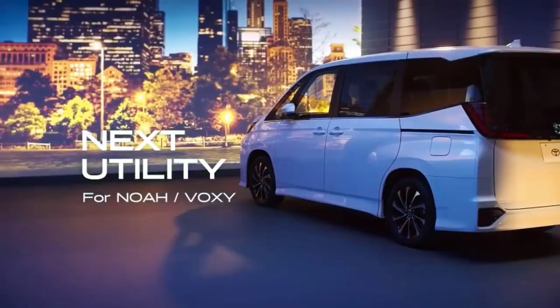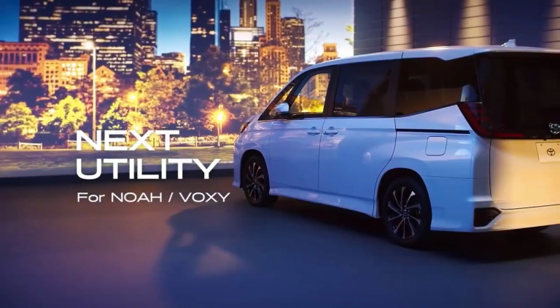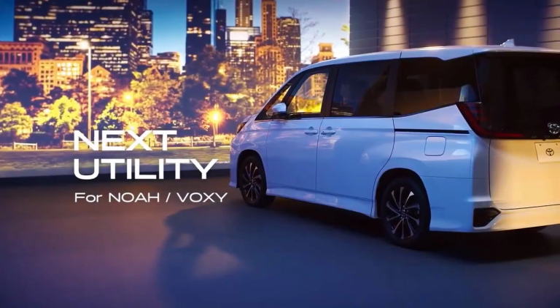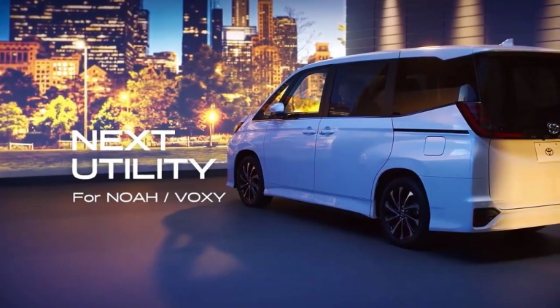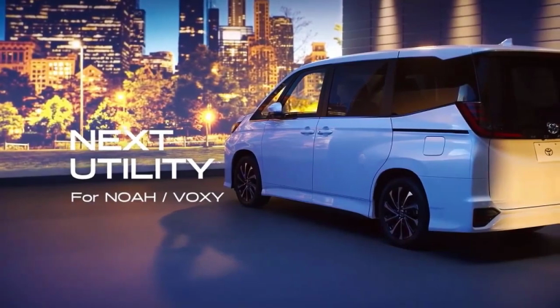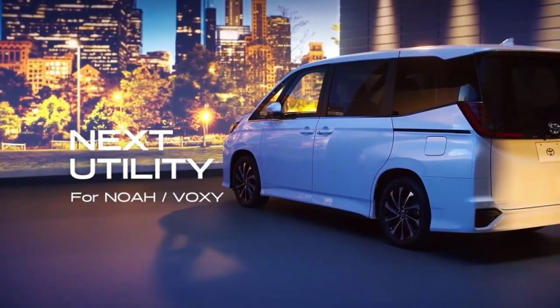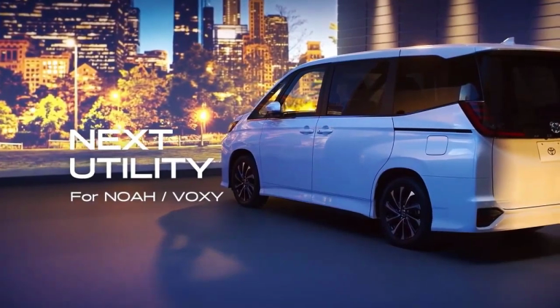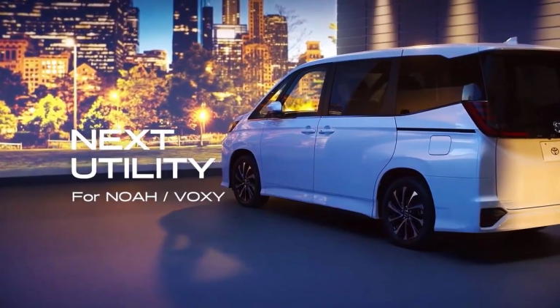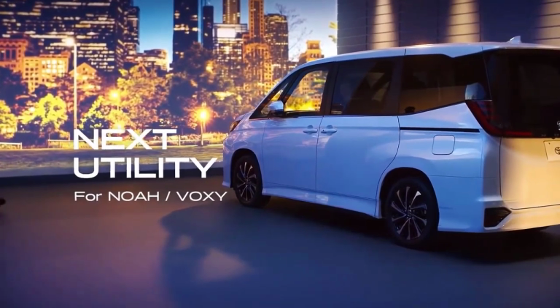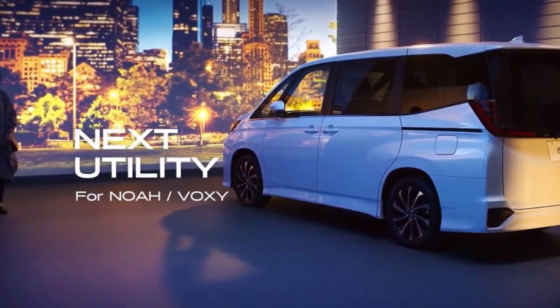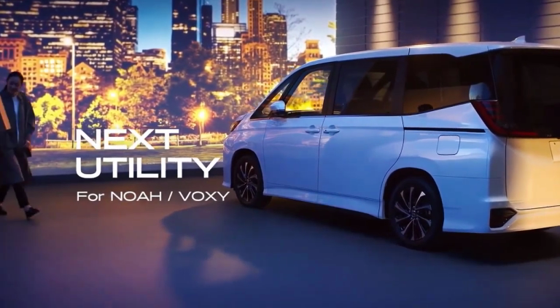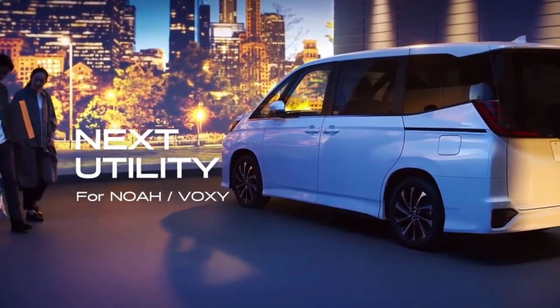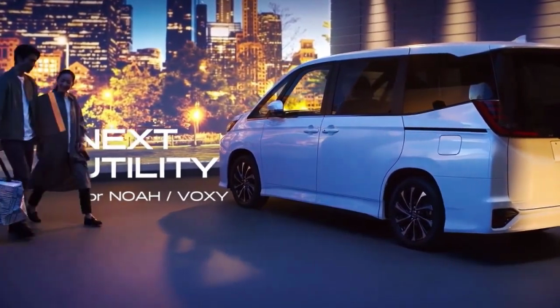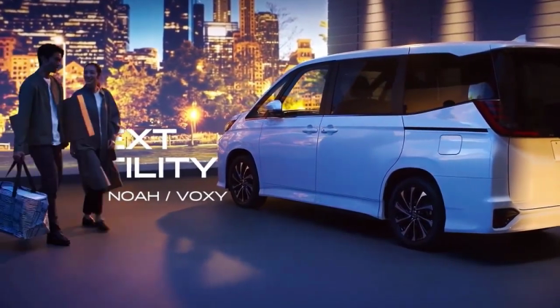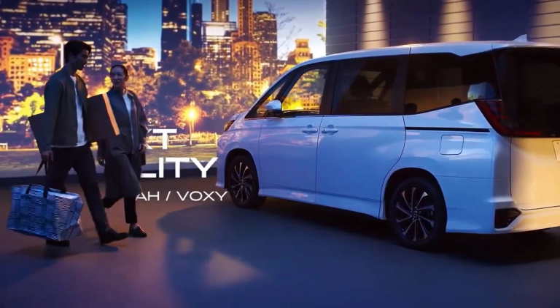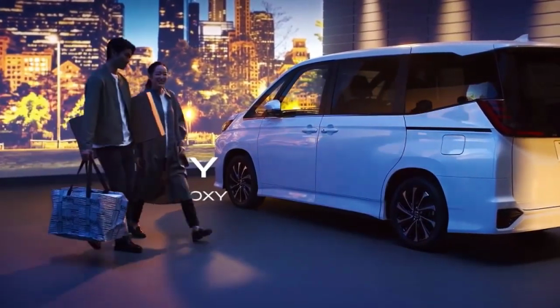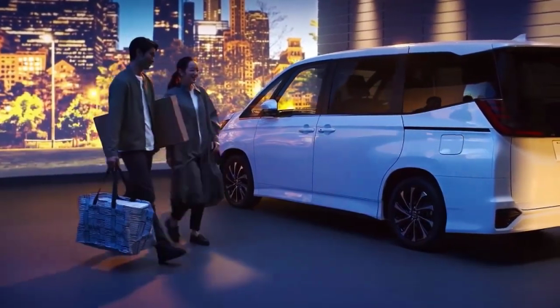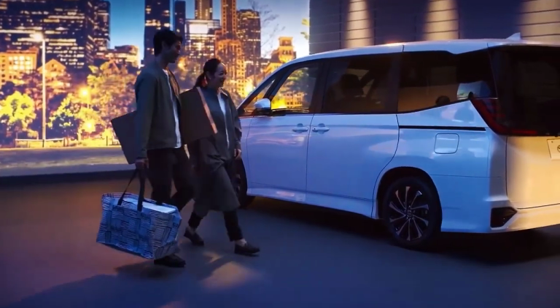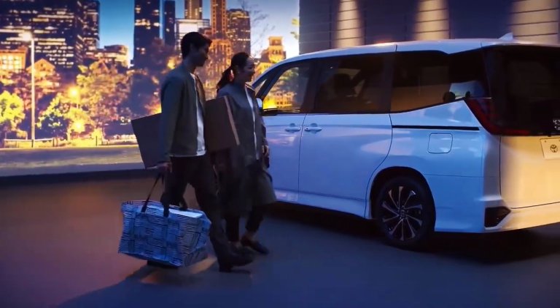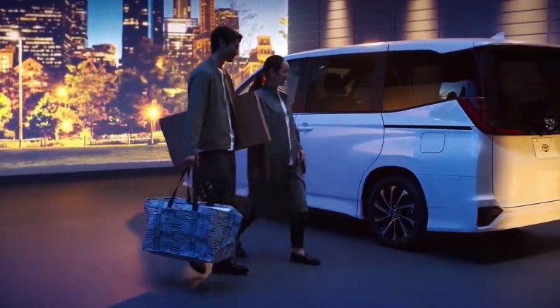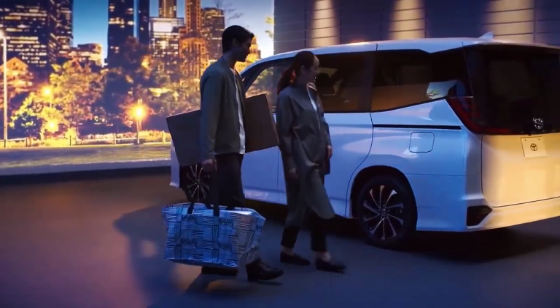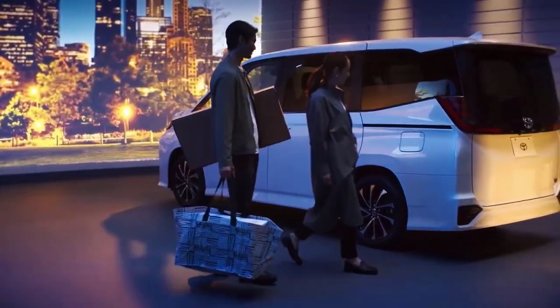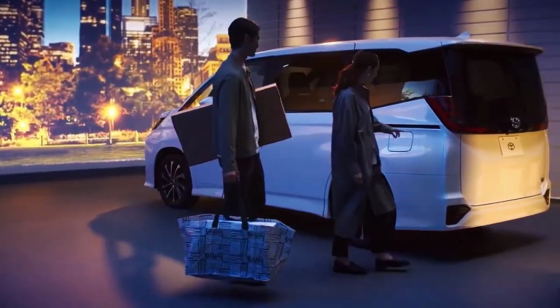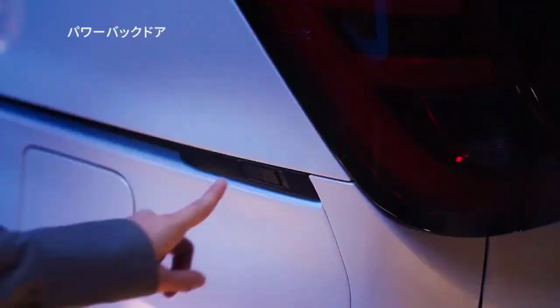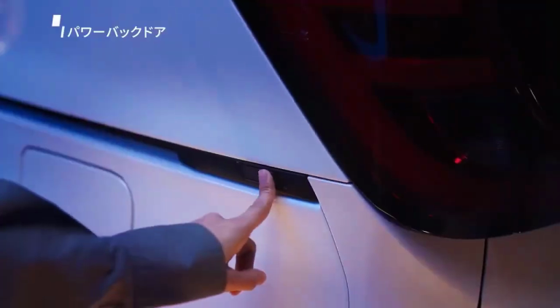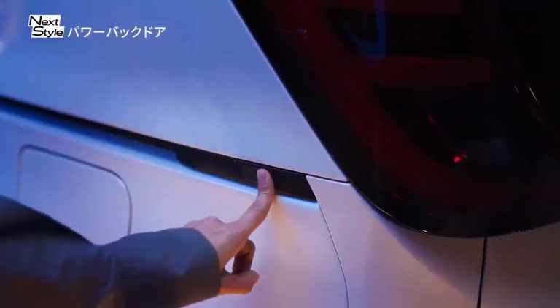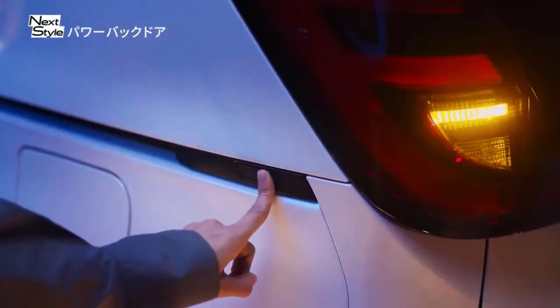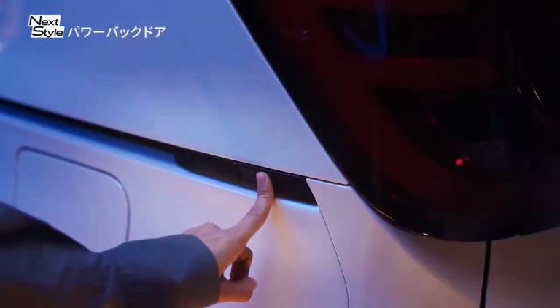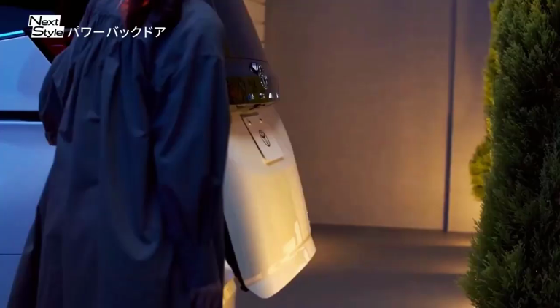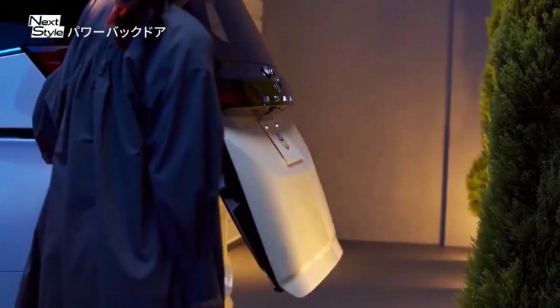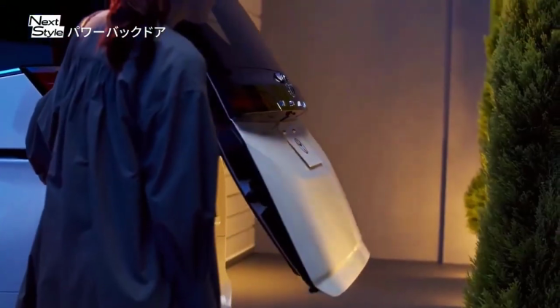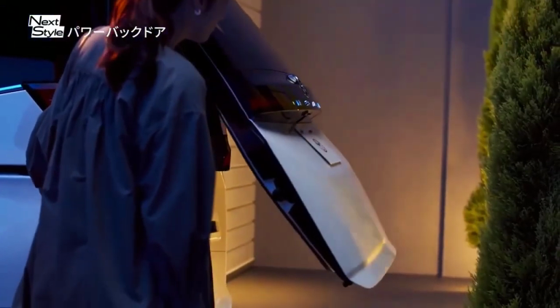Interestingly, the Toyota Voxy is also equipped with a panoramic sunroof, adding to the luxurious impression of this car.